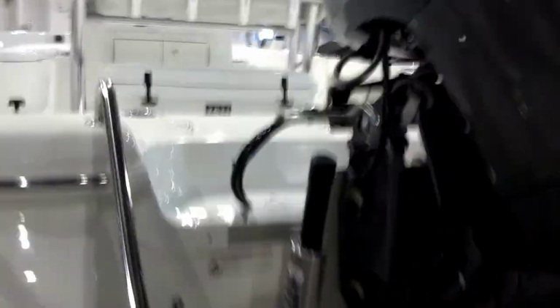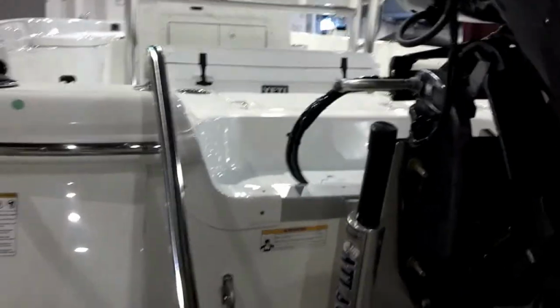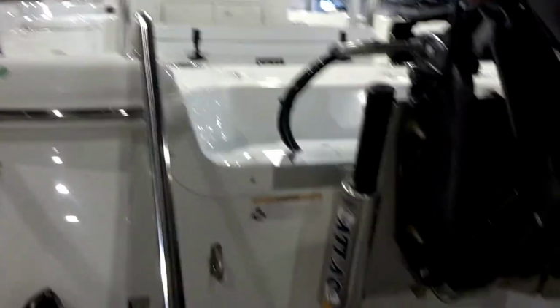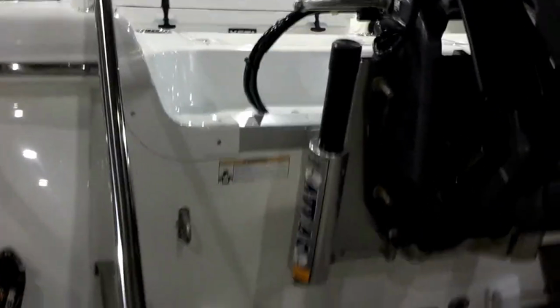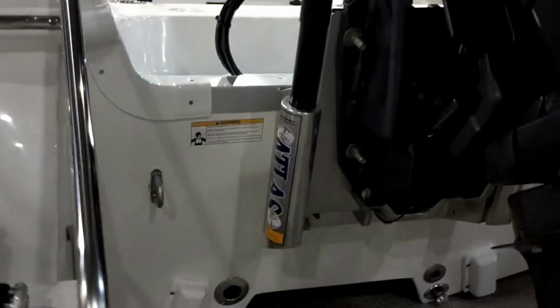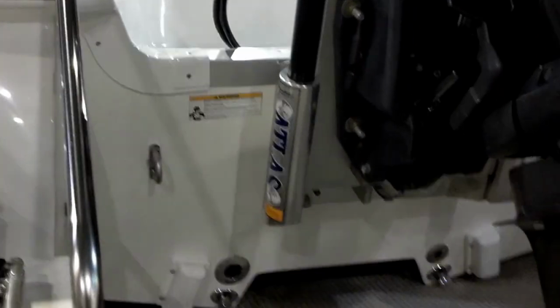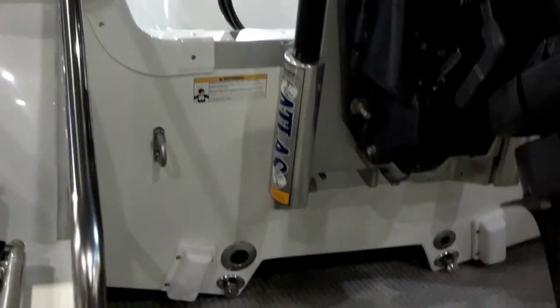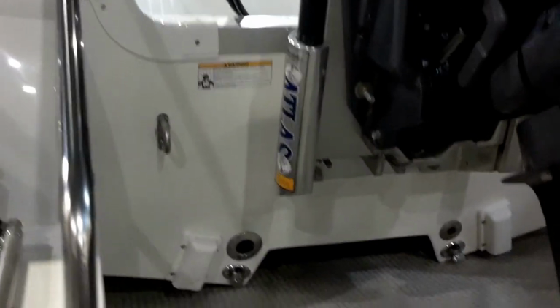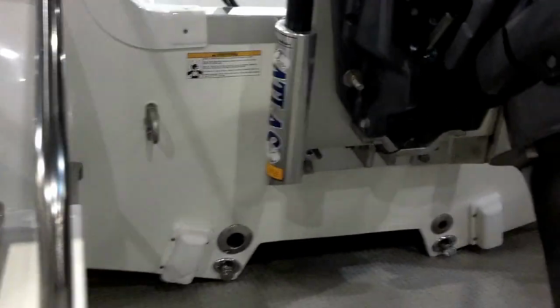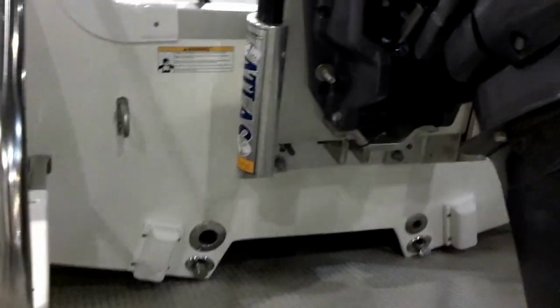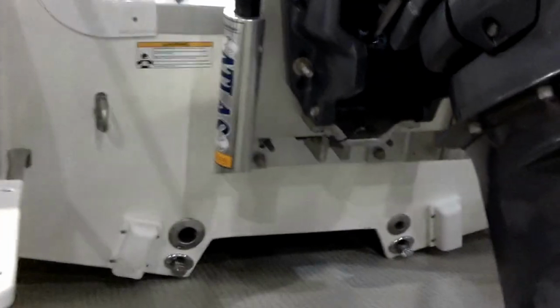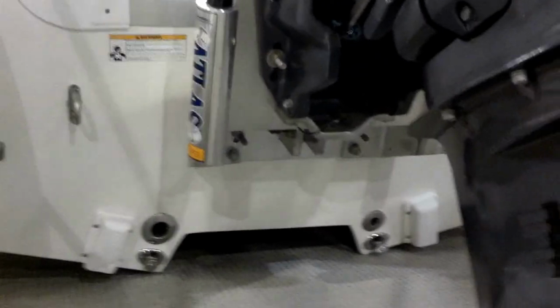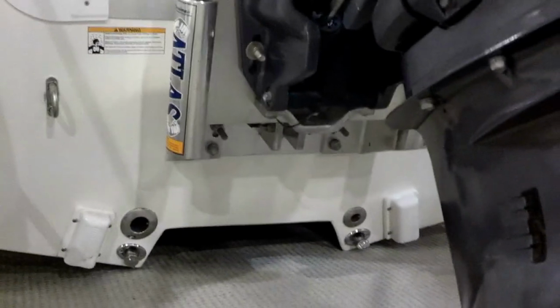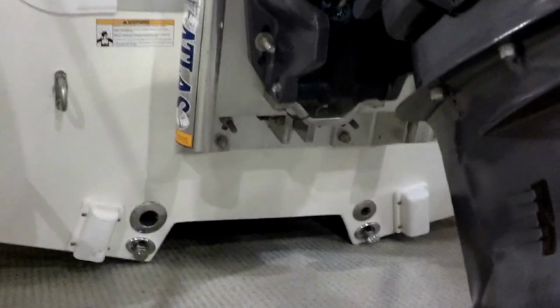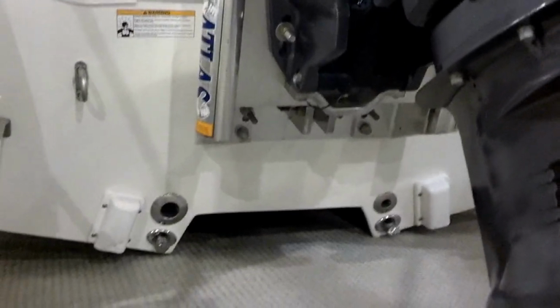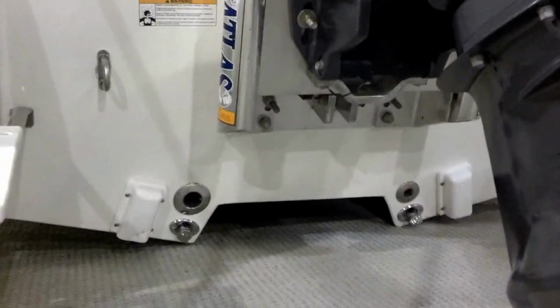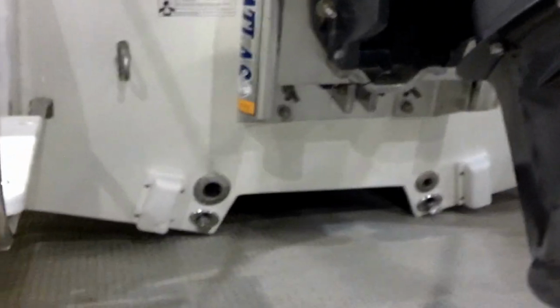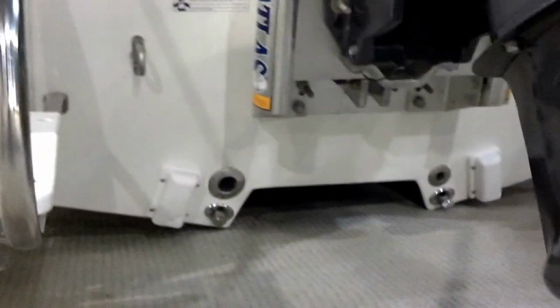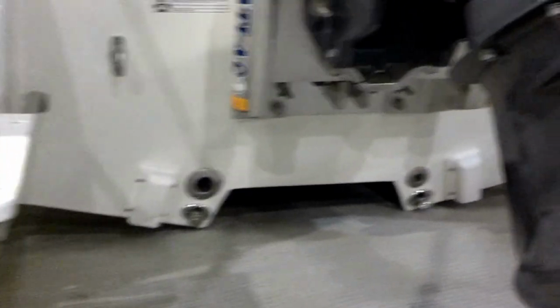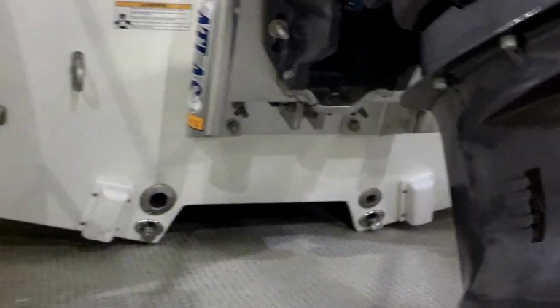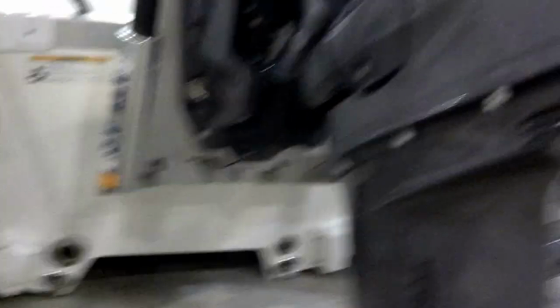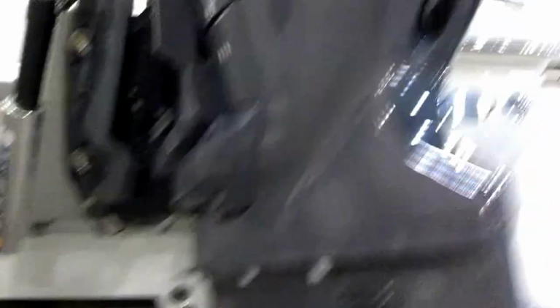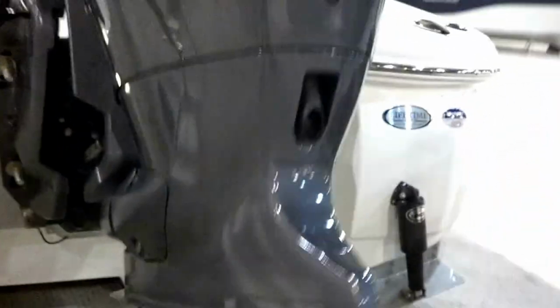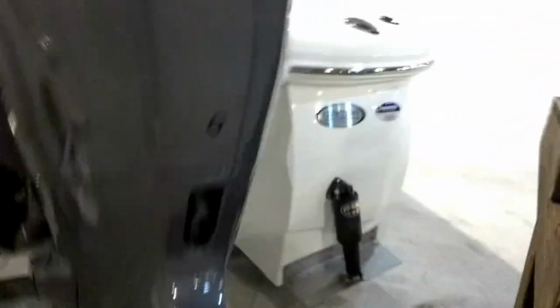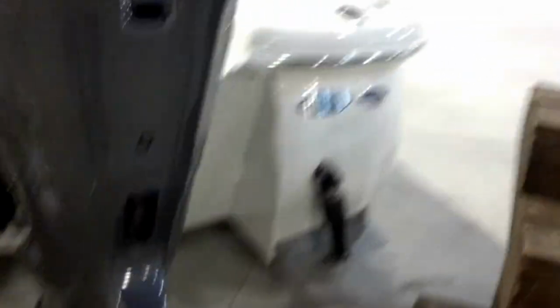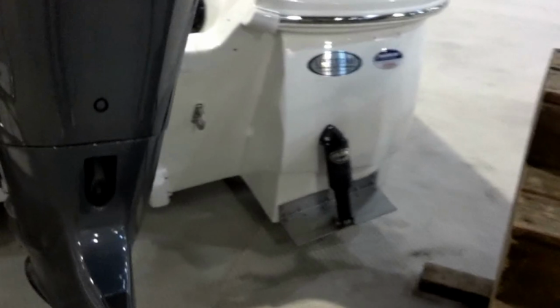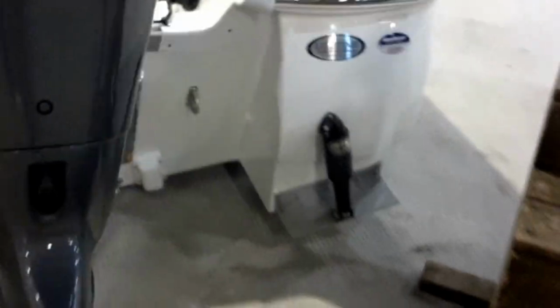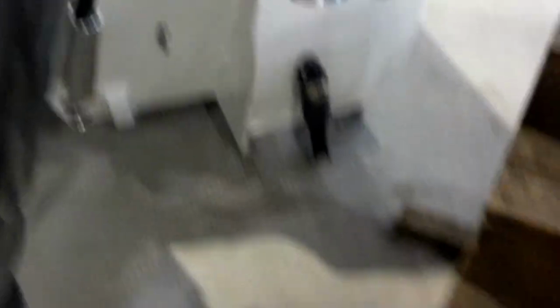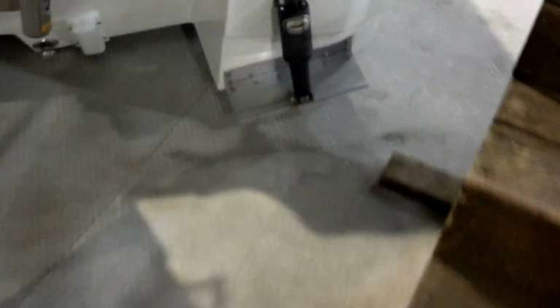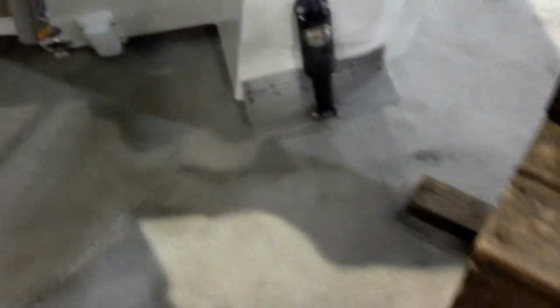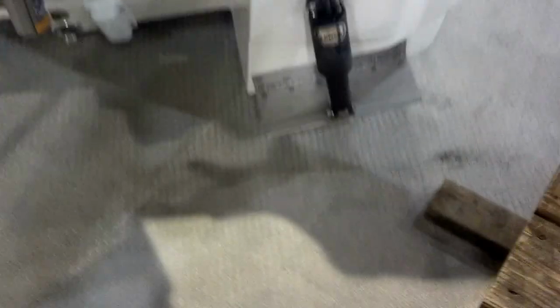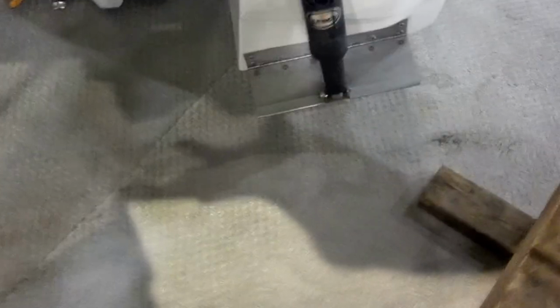It's got the Atlas jack plate on it, and it does have a tunnel in it, as well as planing tabs.